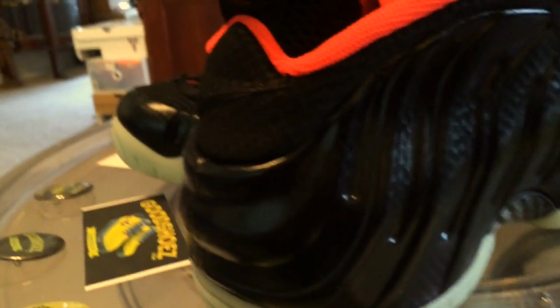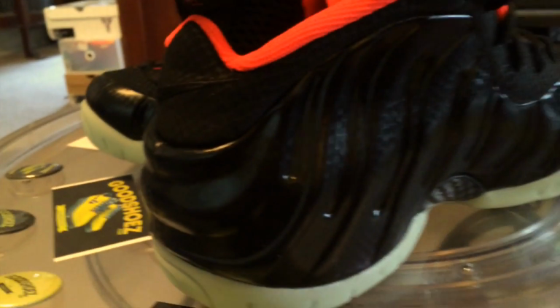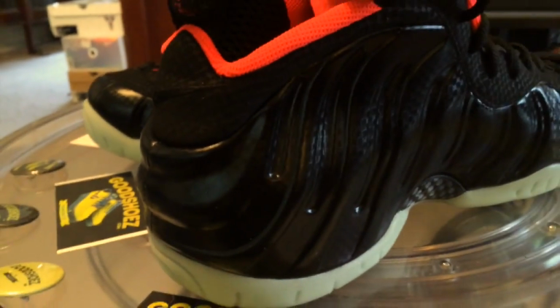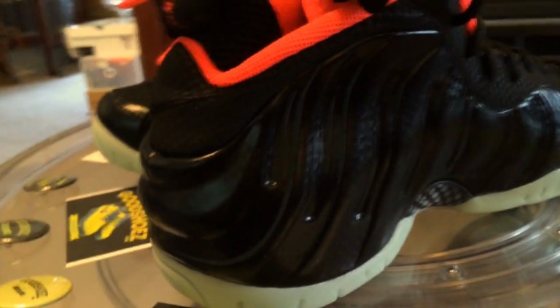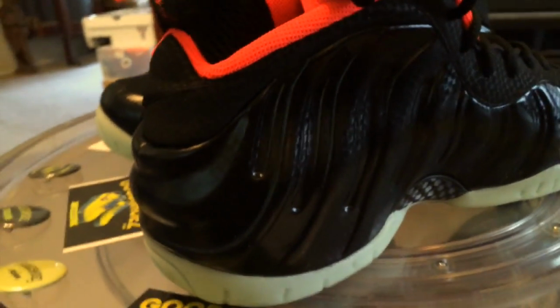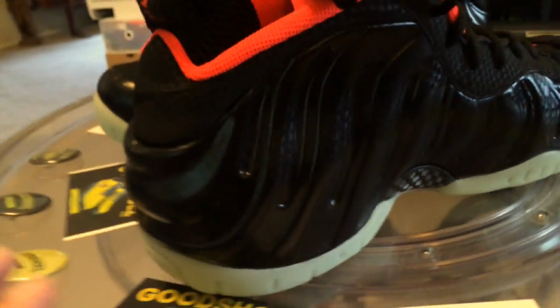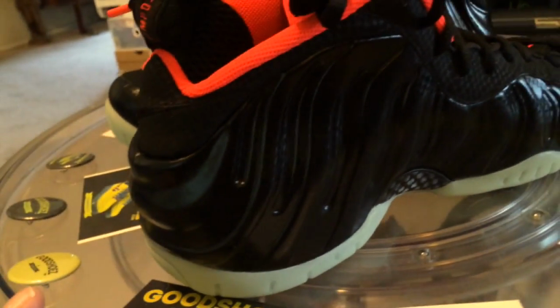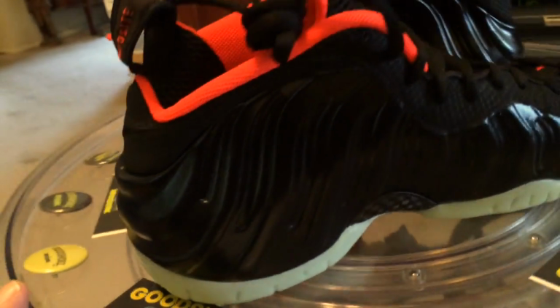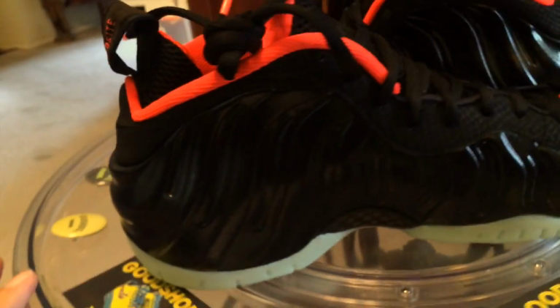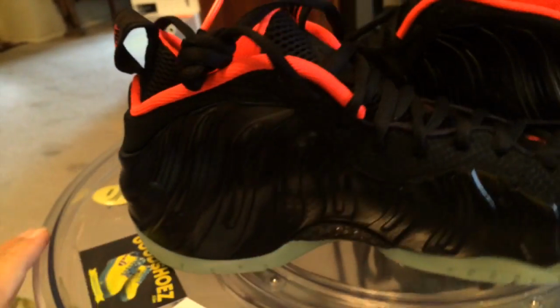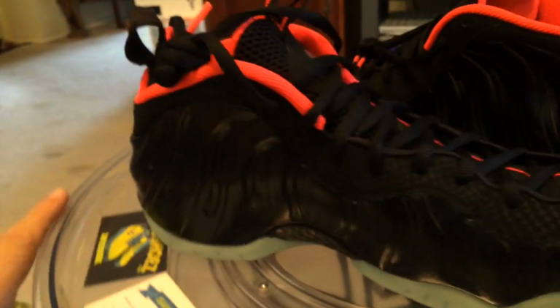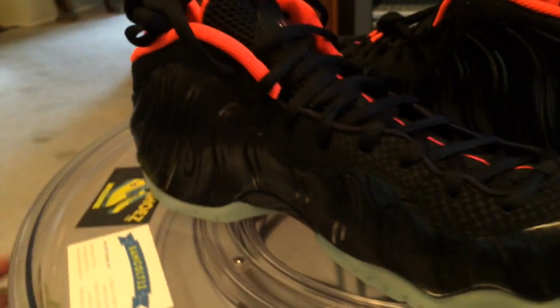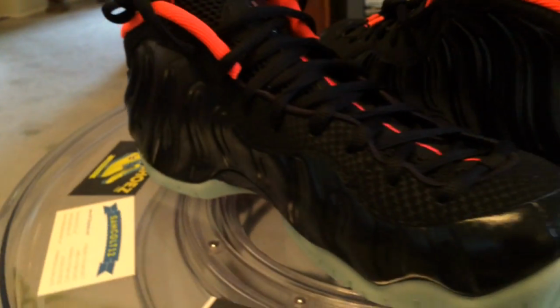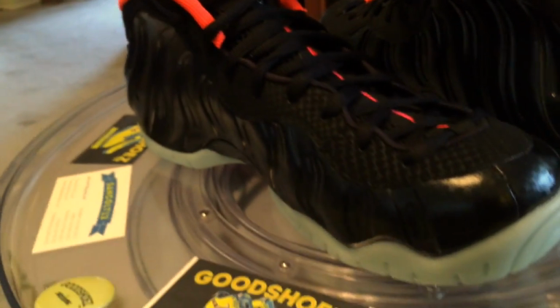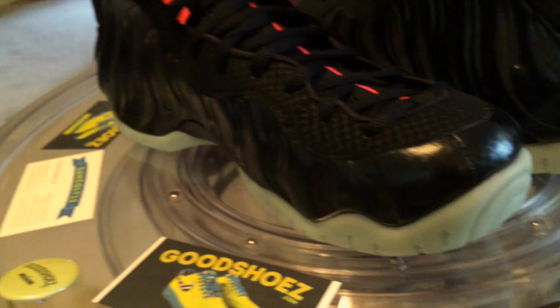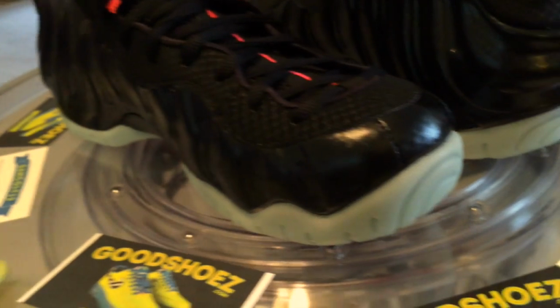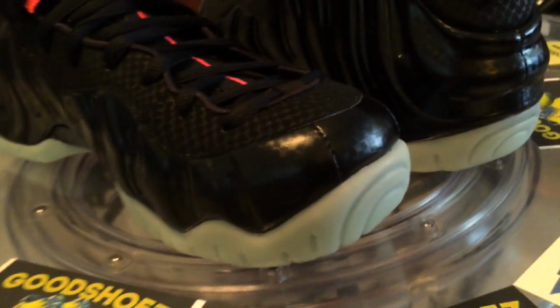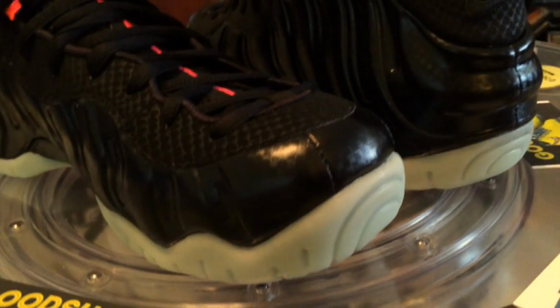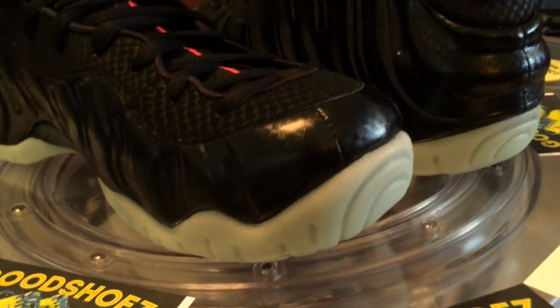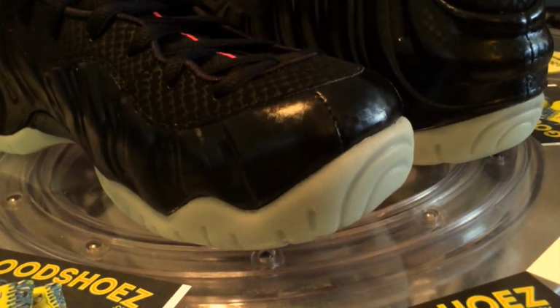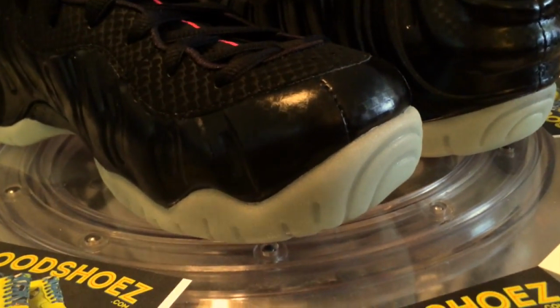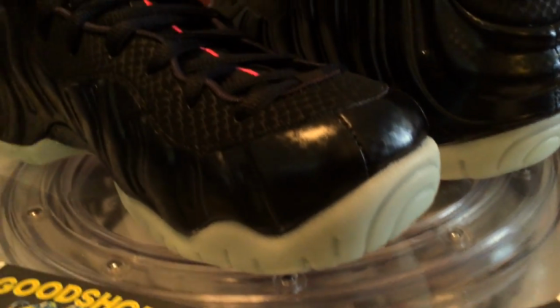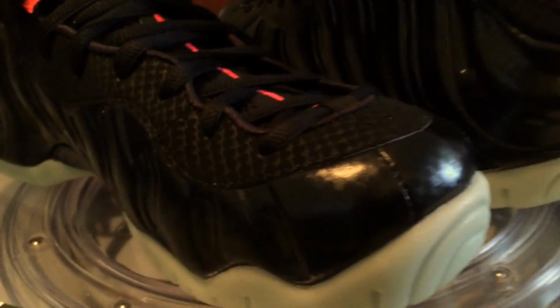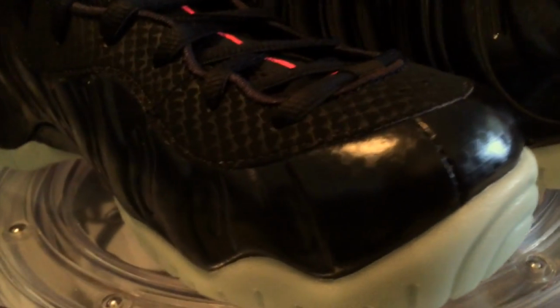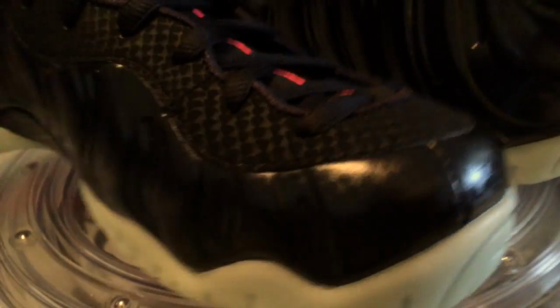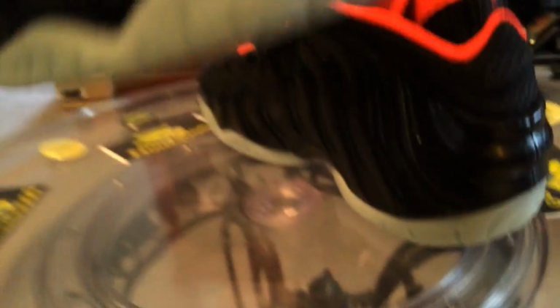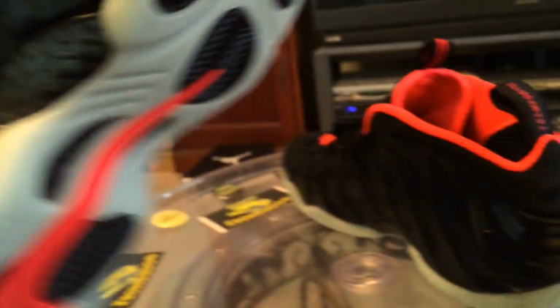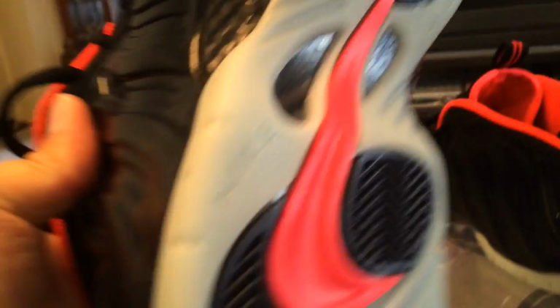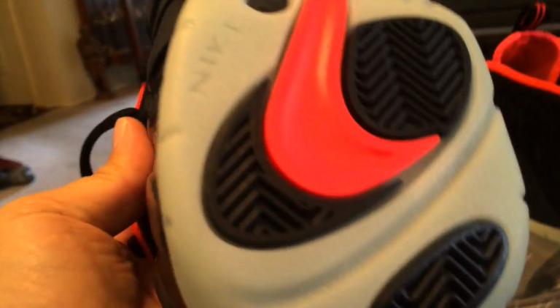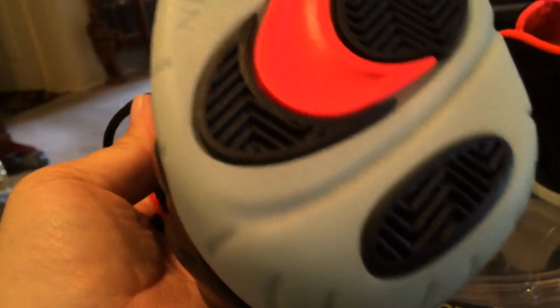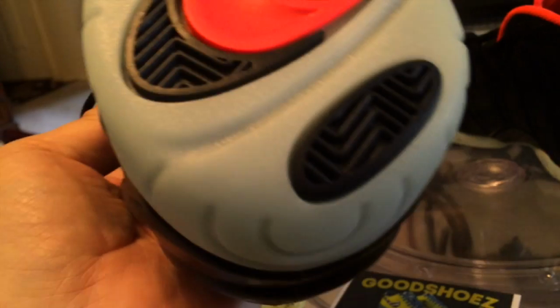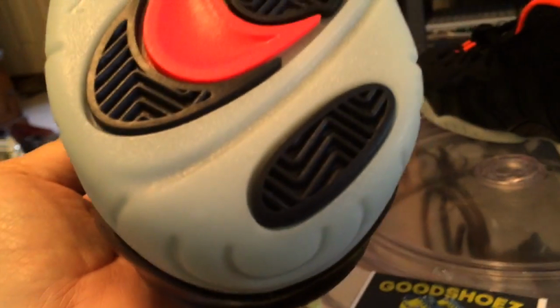People are calling them the Yeezys for obvious reasons. I'm going to beat that colorway reference to death — as I posted up shots on Instagram of these and others.